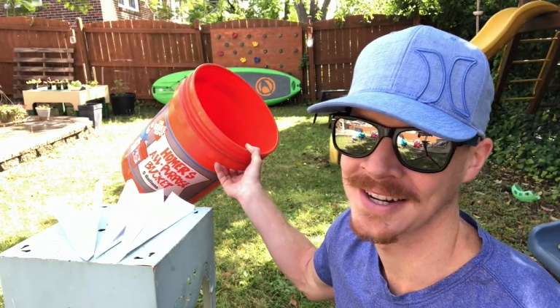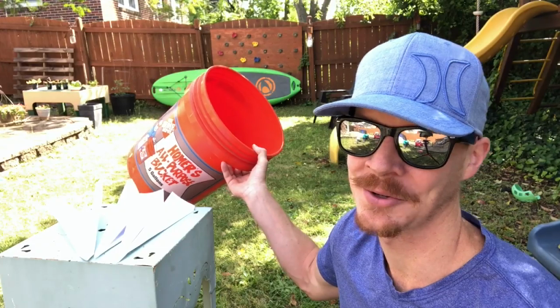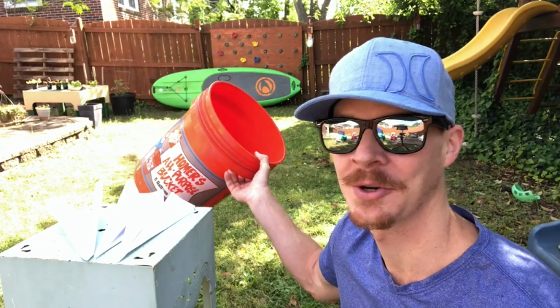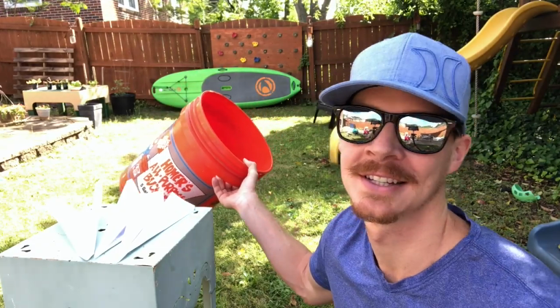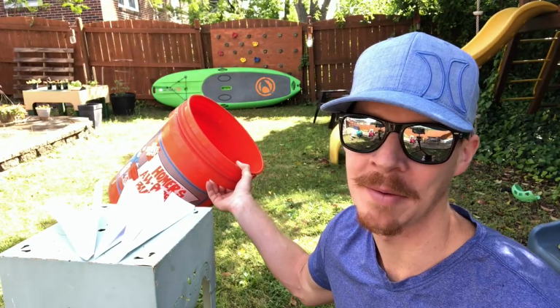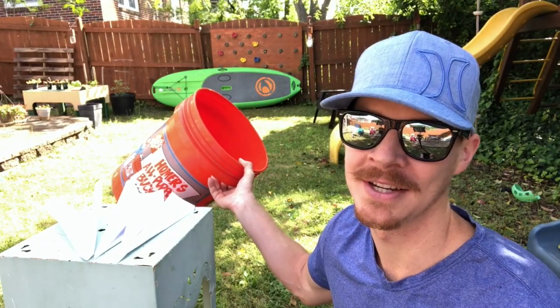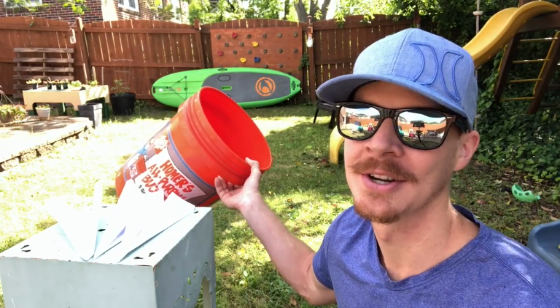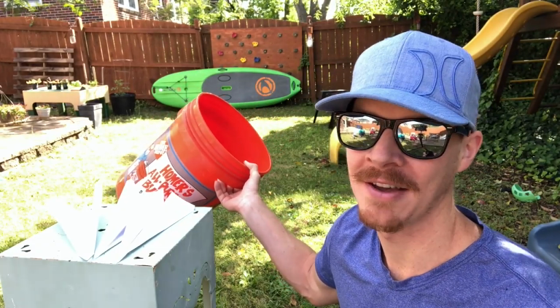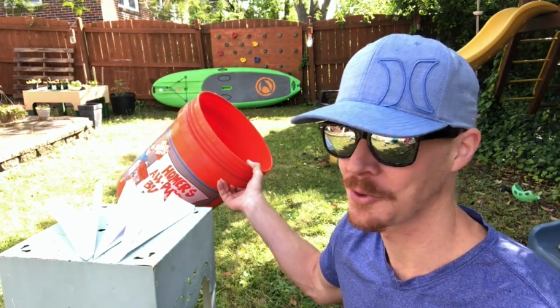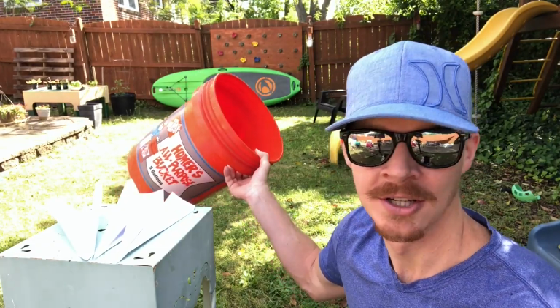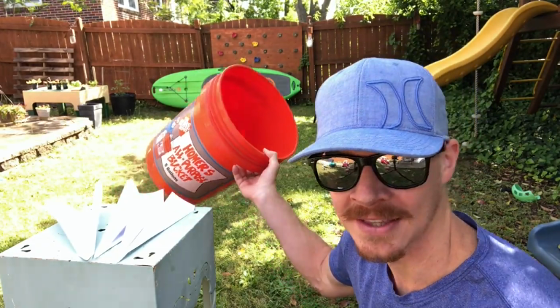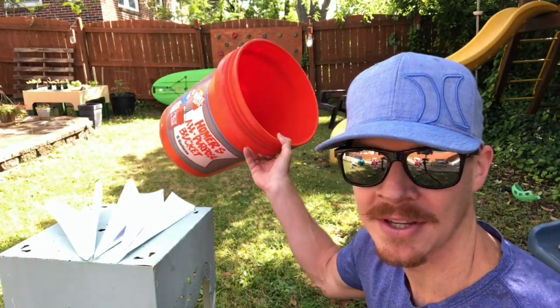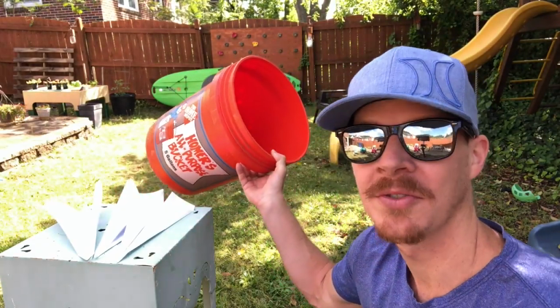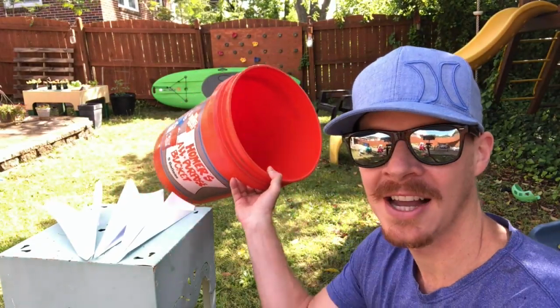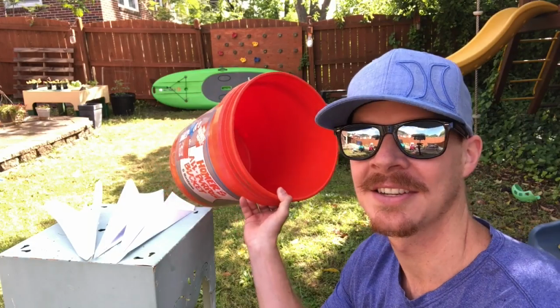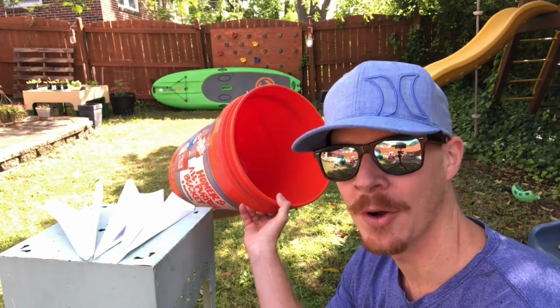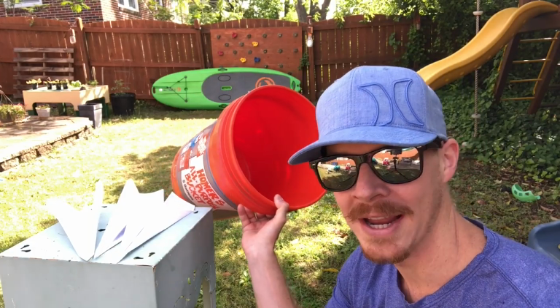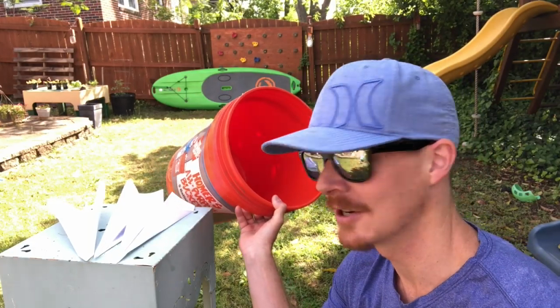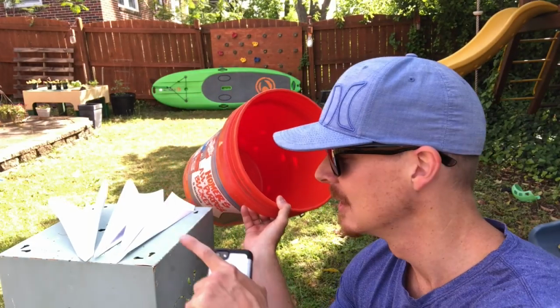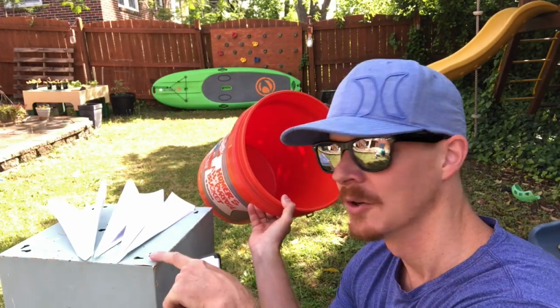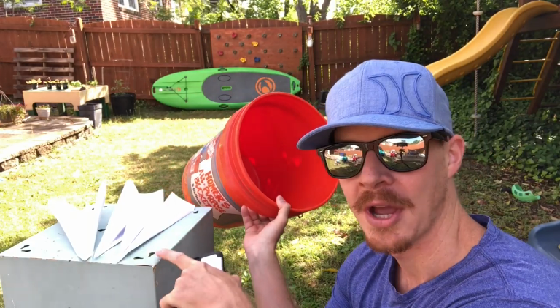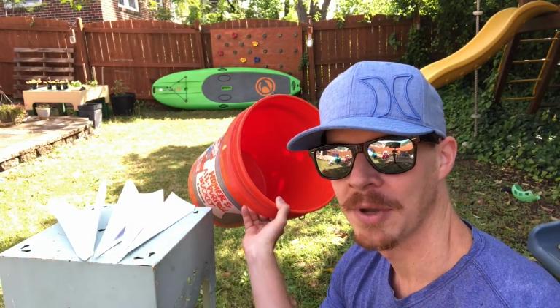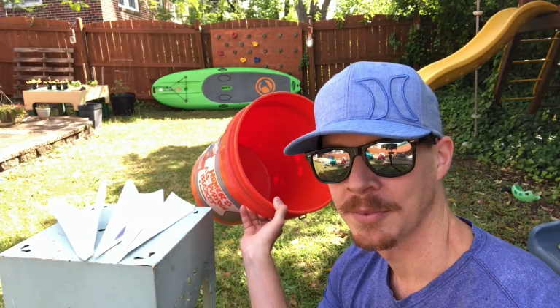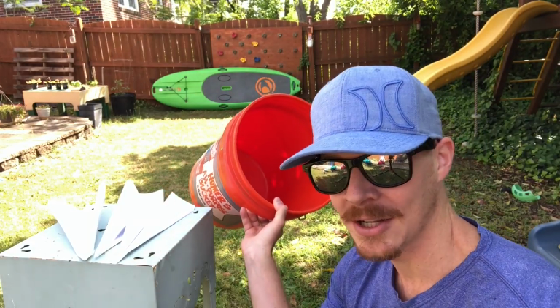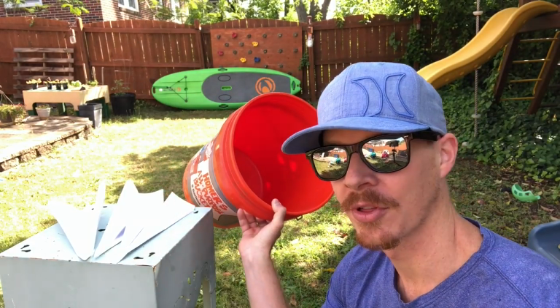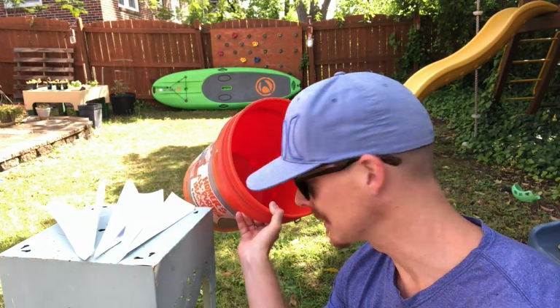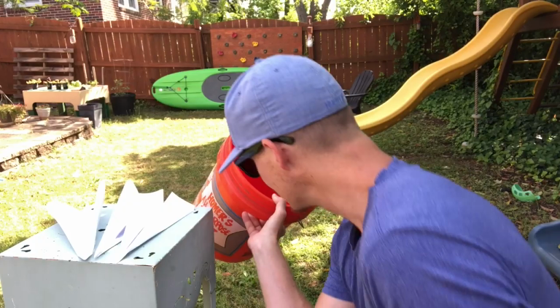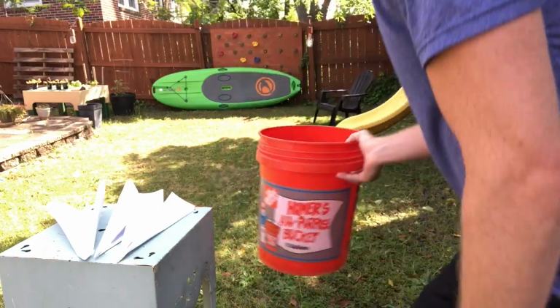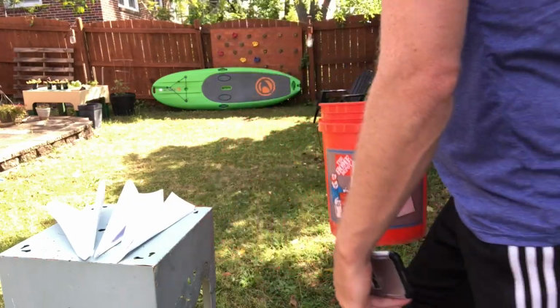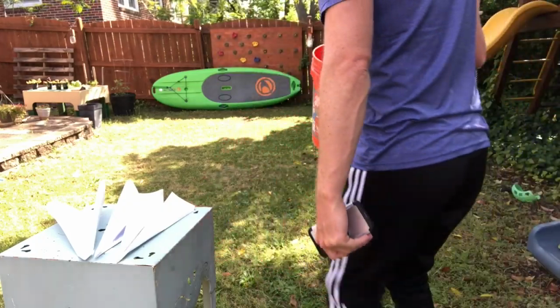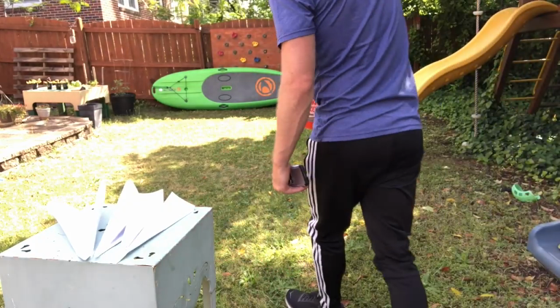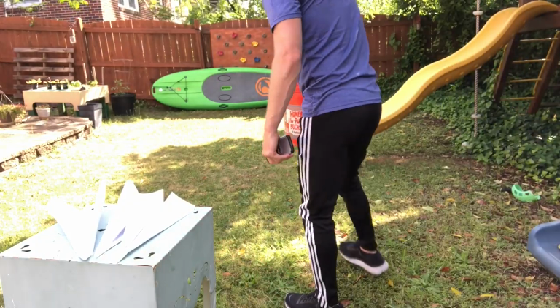If you have a laundry basket it might be a little bit easier and you might have a higher score. You're gonna take the bucket and place it about five to ten feet away from where you're standing. The paper plates will be your throwing line, so go ahead and put it right over here.